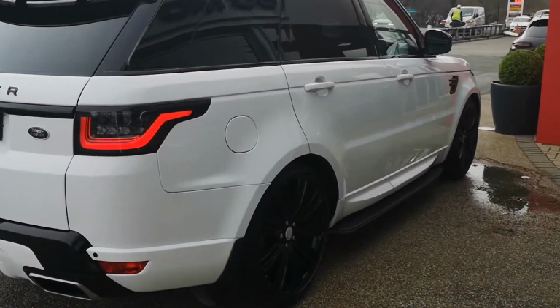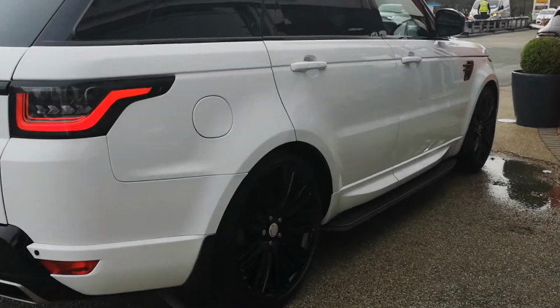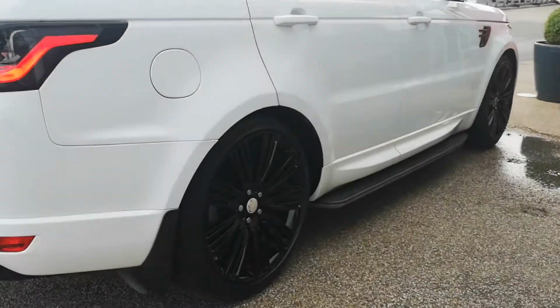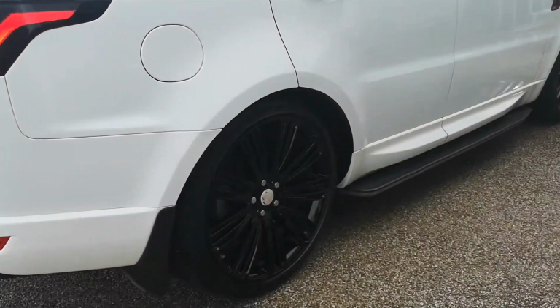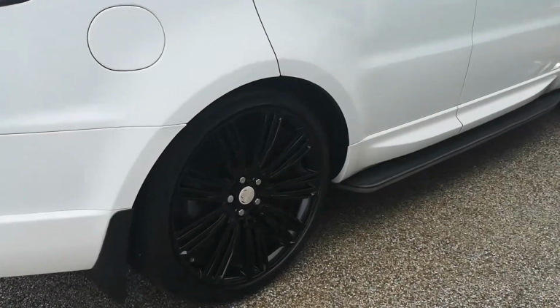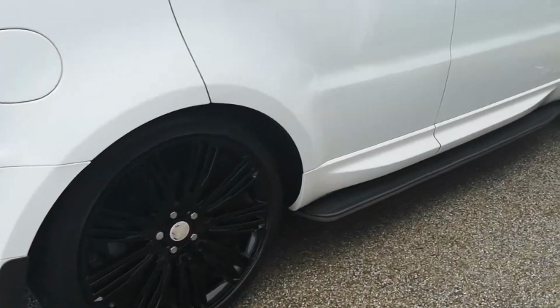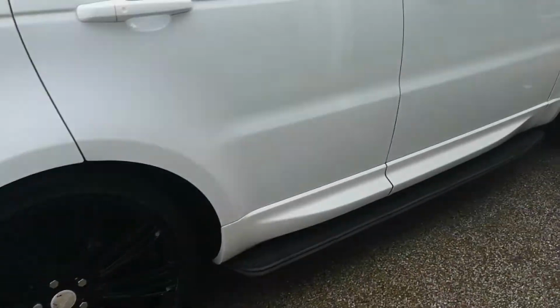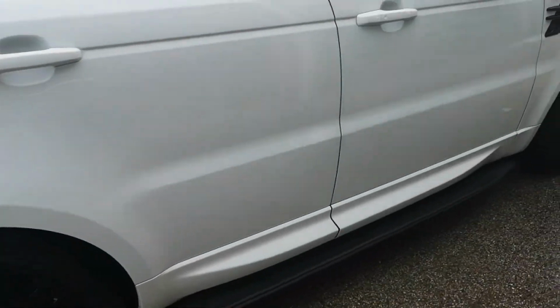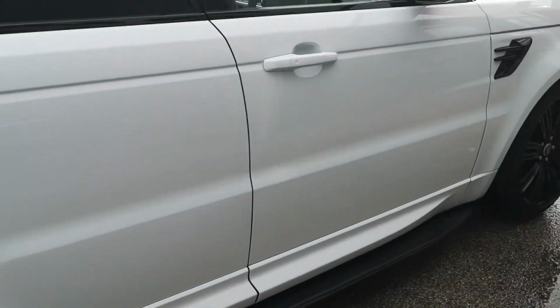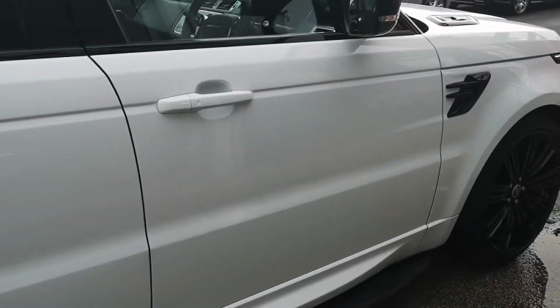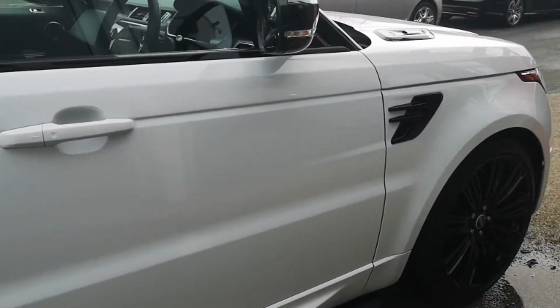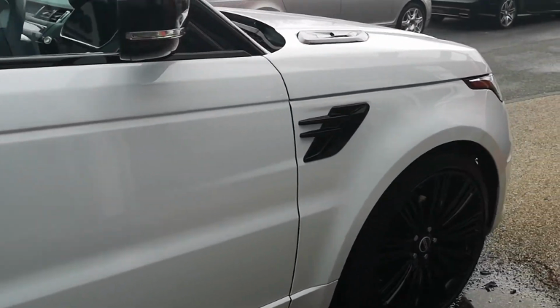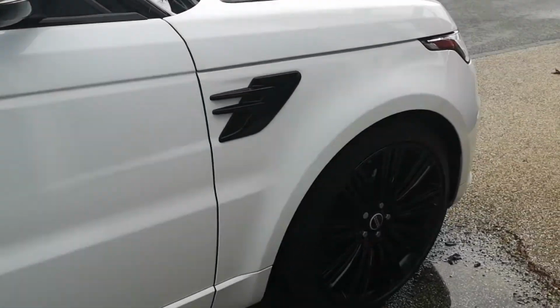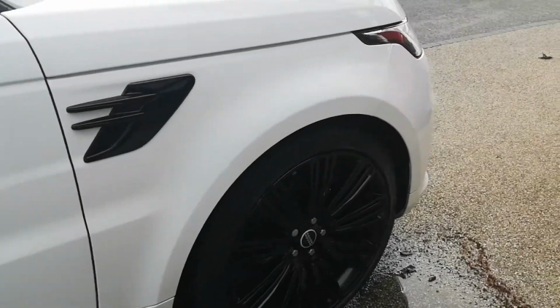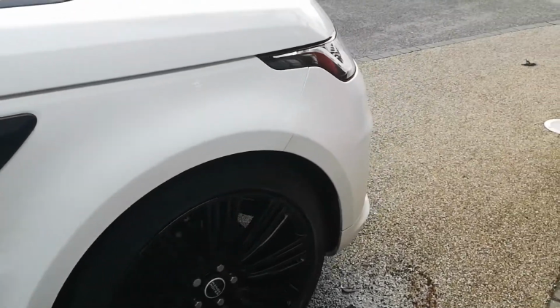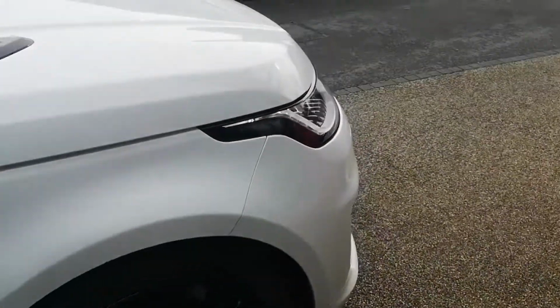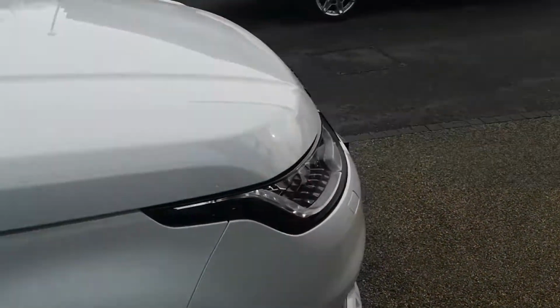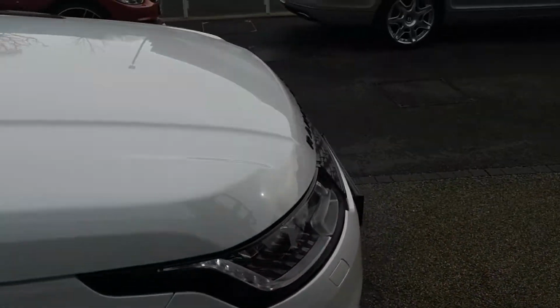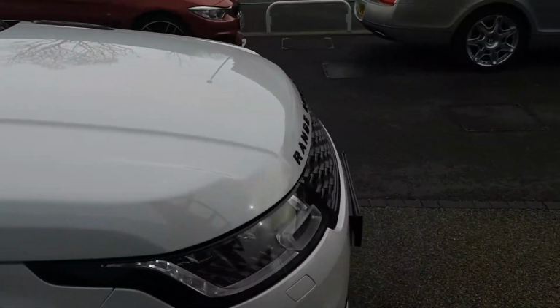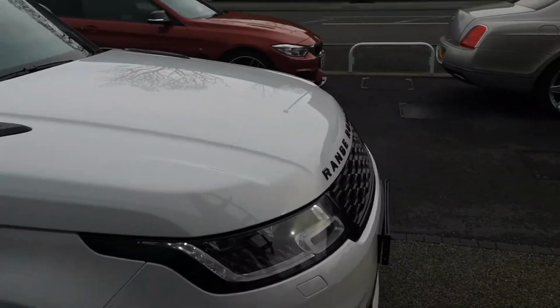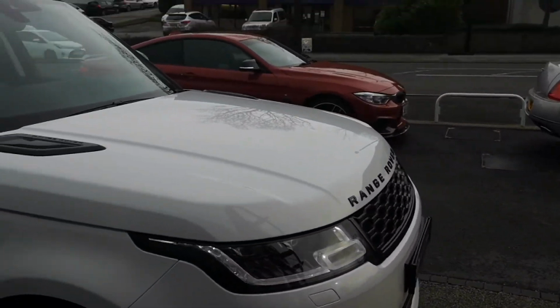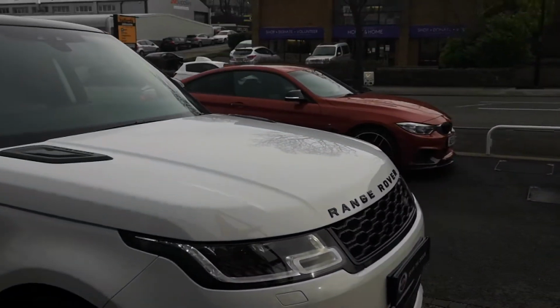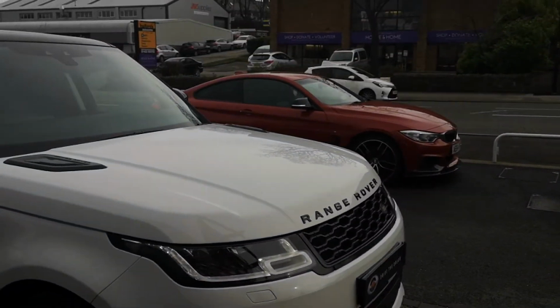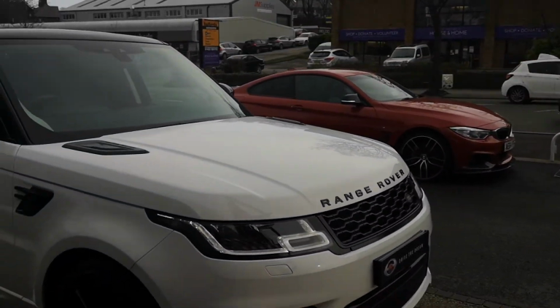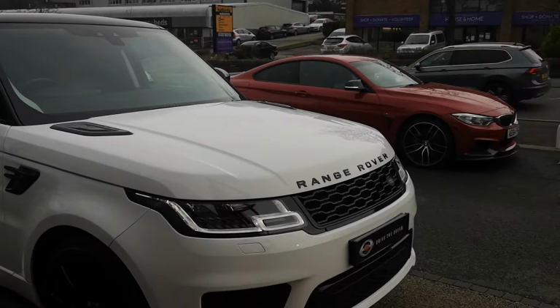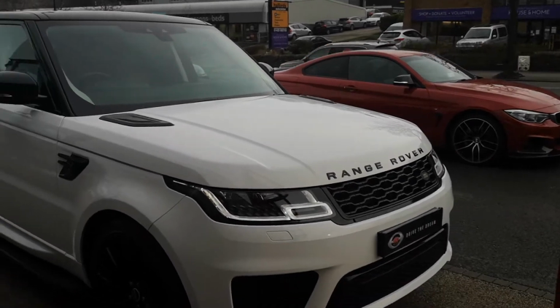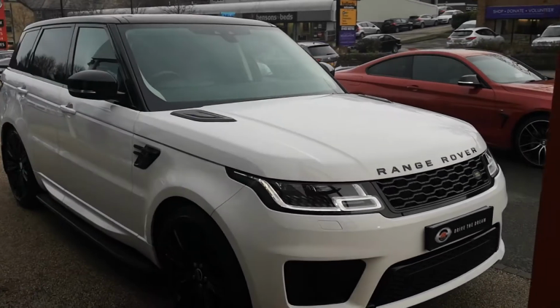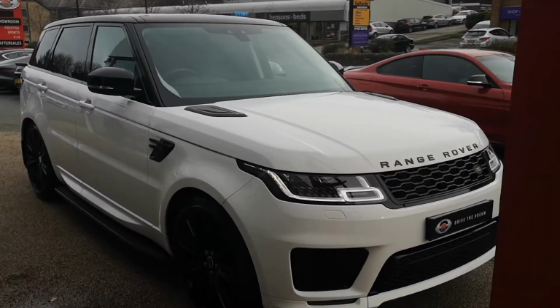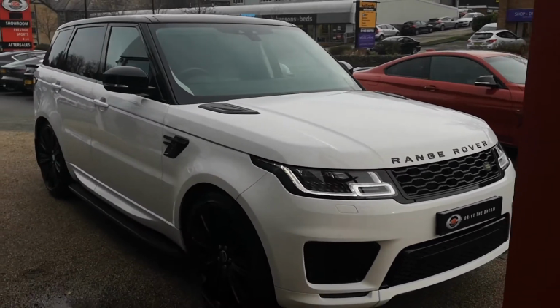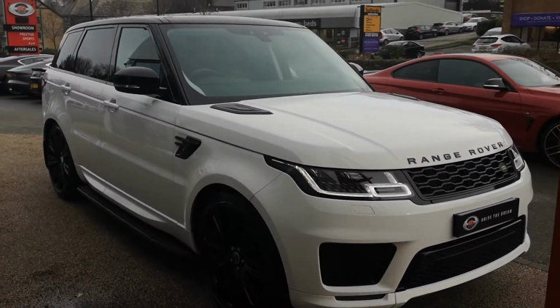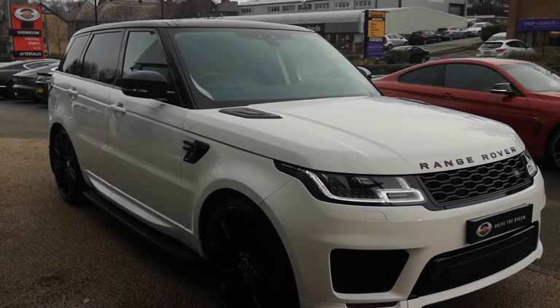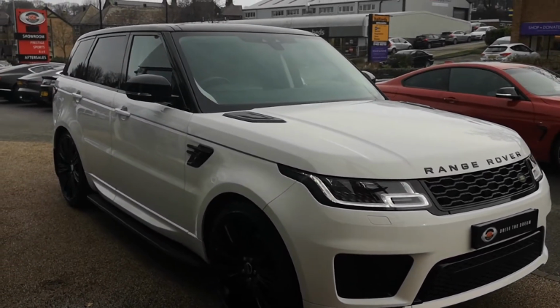We'll continue down the driver's side of the car now. You can see those fixed side steps and that Fuji white paint is looking really good. Just a little look at these LED headlights up front.